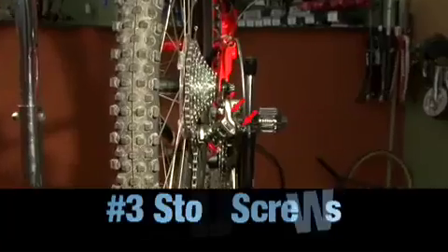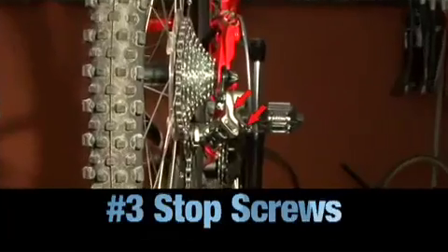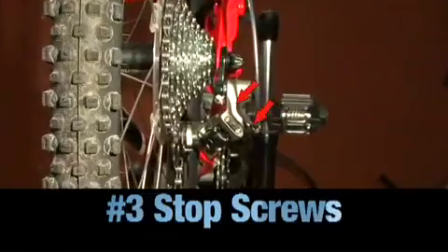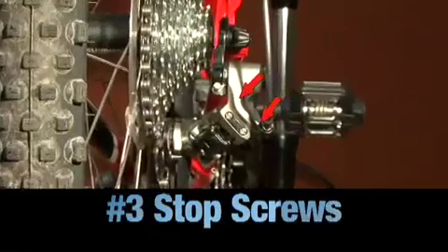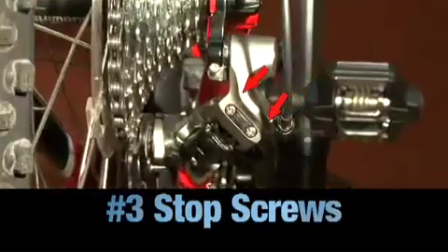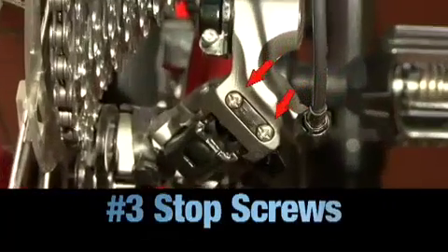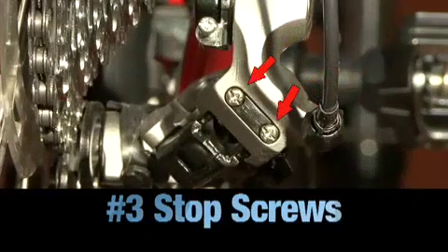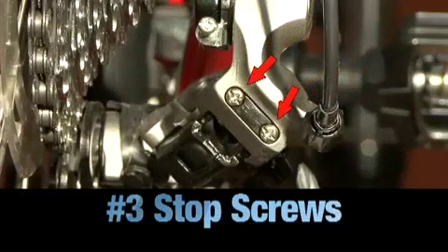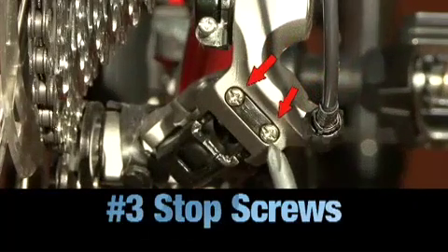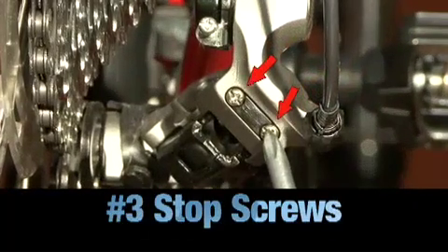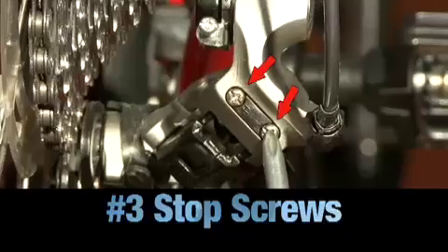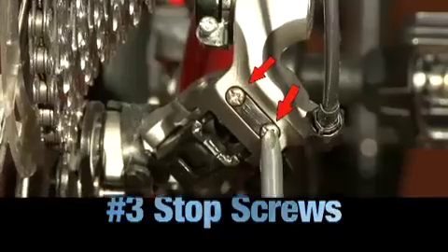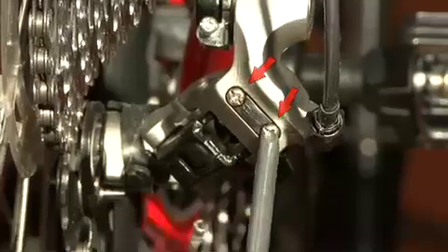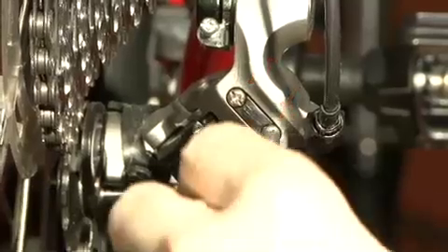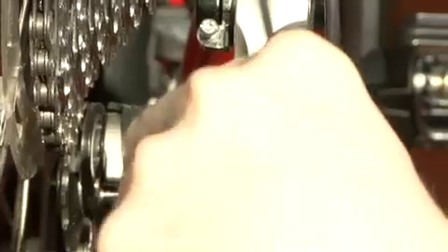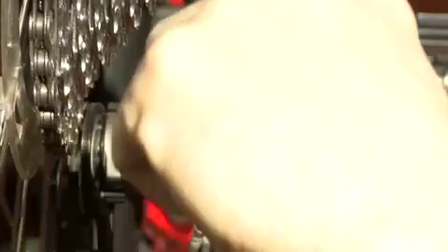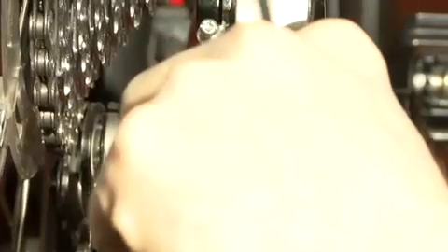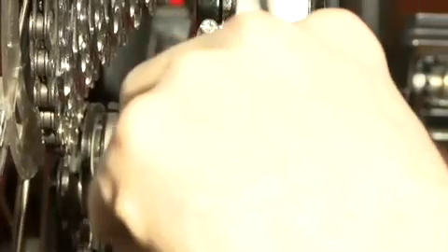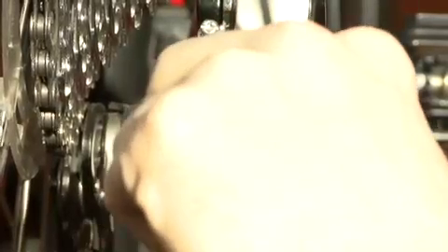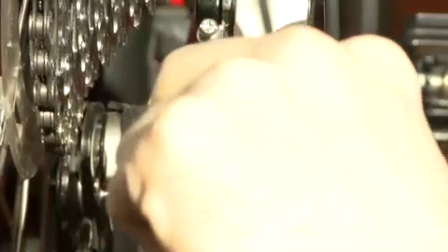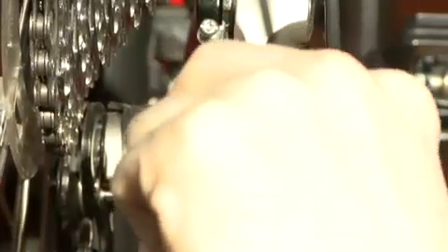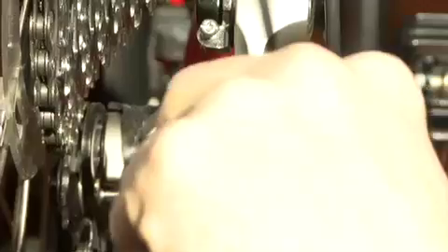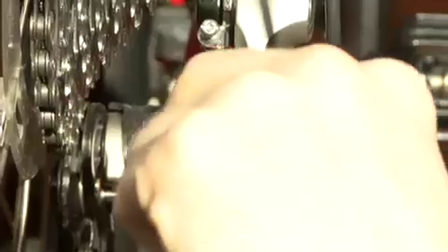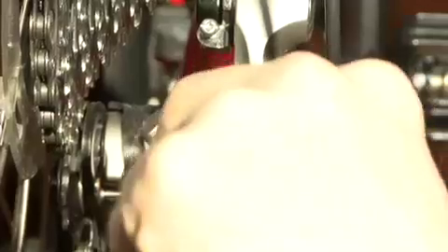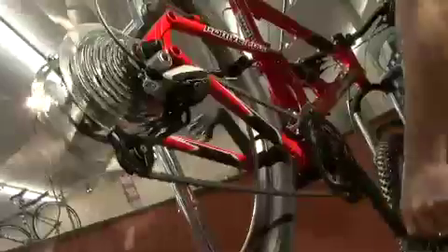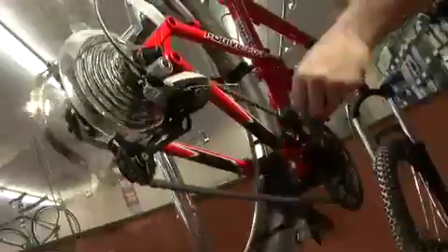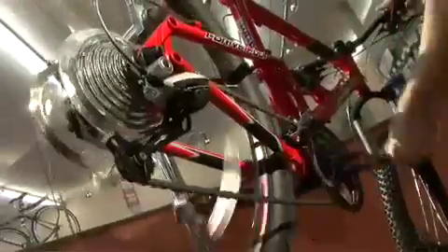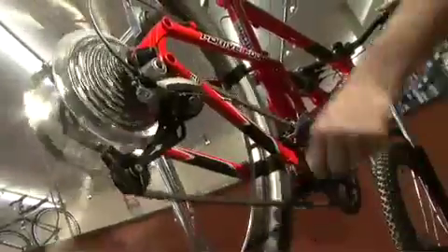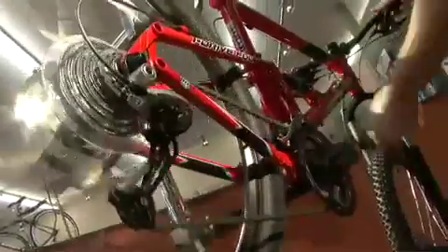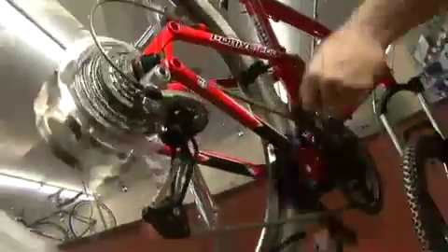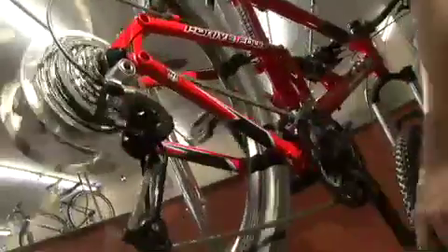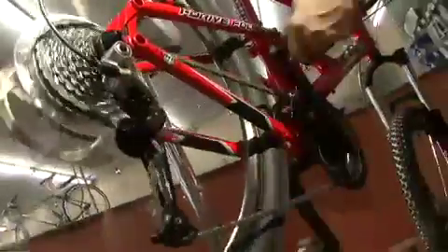Third, stop or limit screws. These are the two screws on the derailleur body that limit how far the derailleur can swing to the outside — H for high gear — and to the inside — L for low gear. These keep the chain from shifting off the cassette.